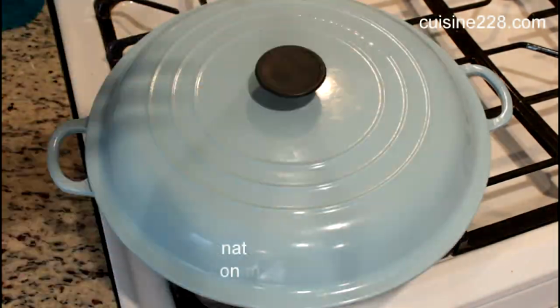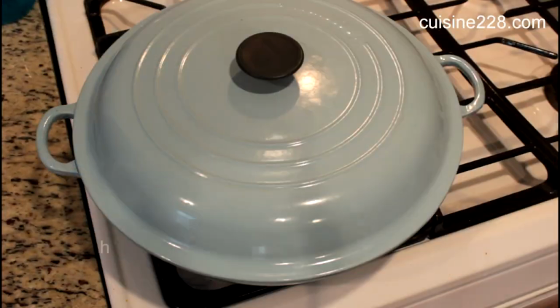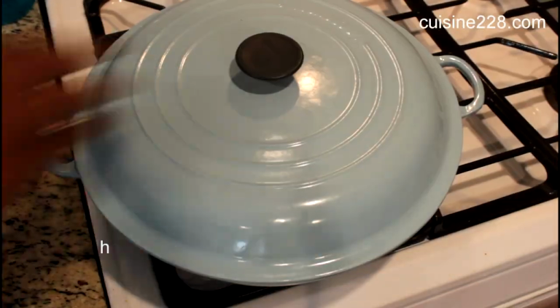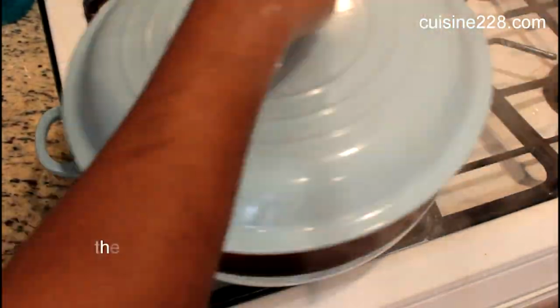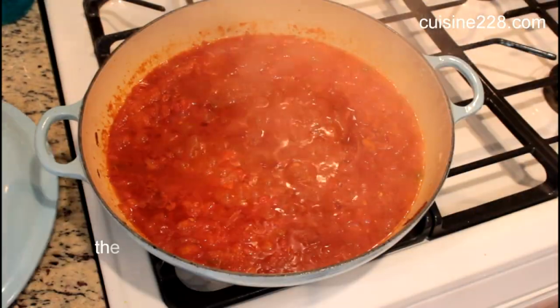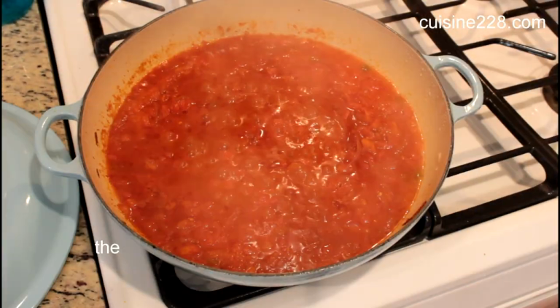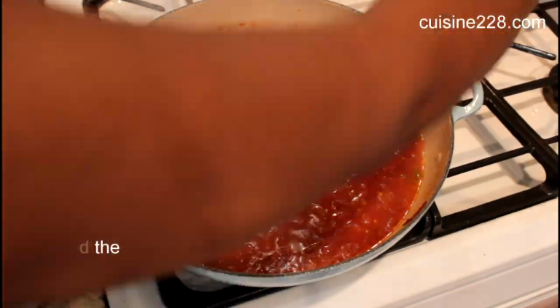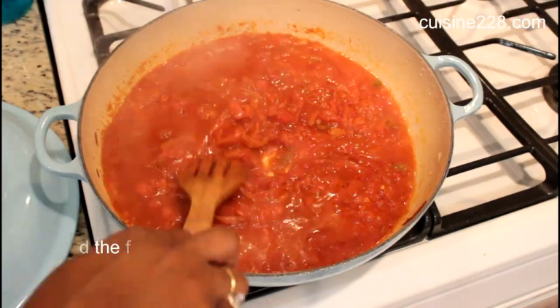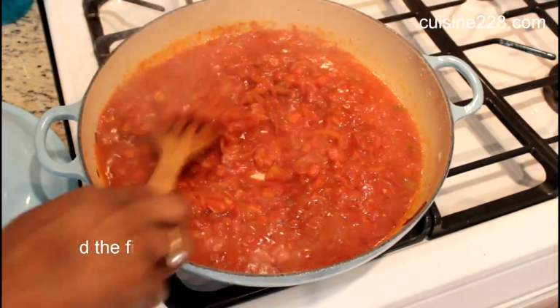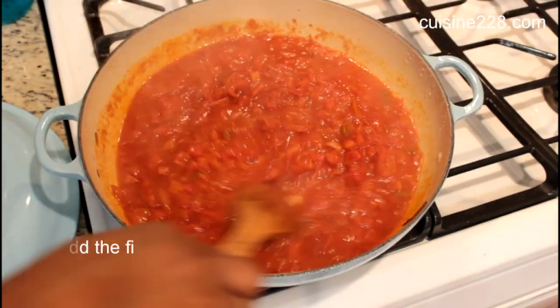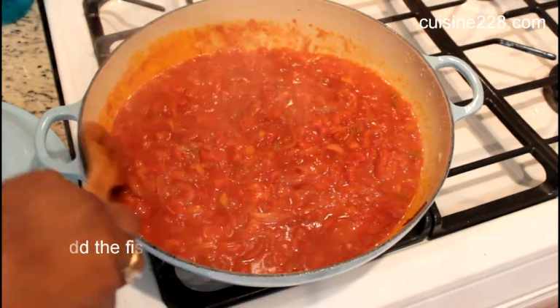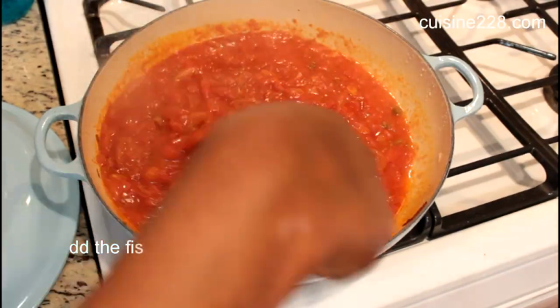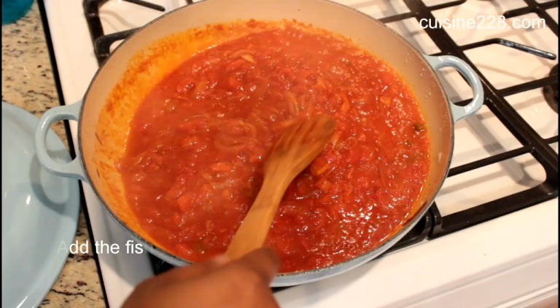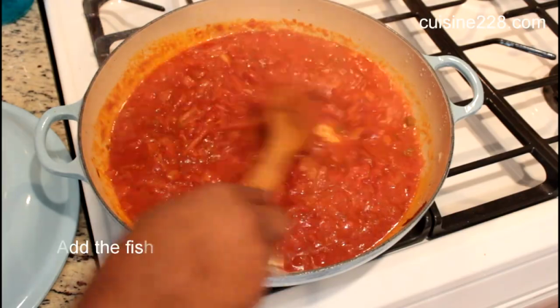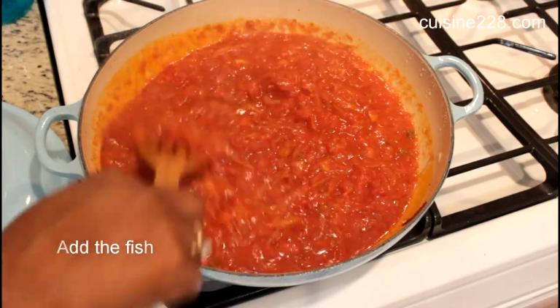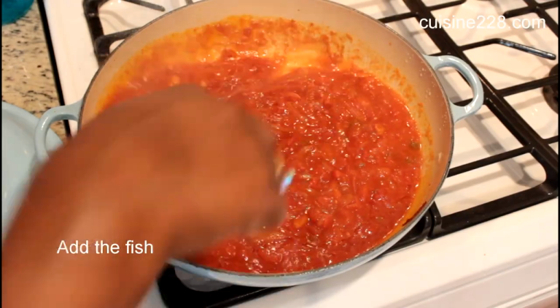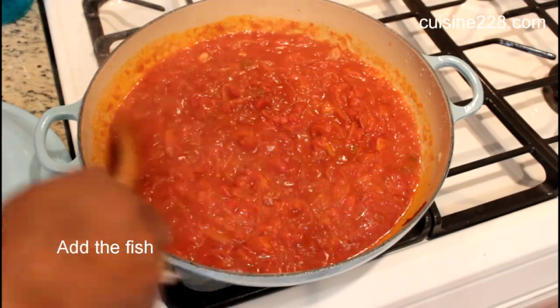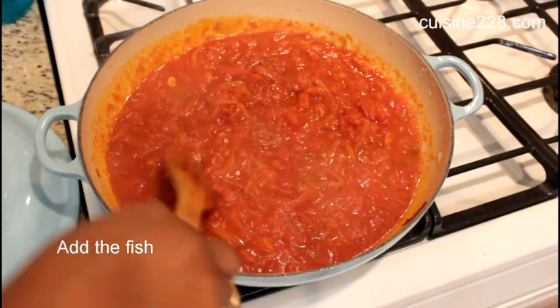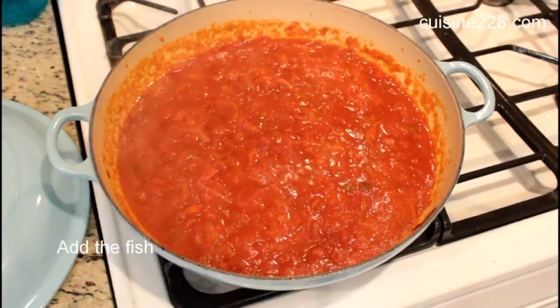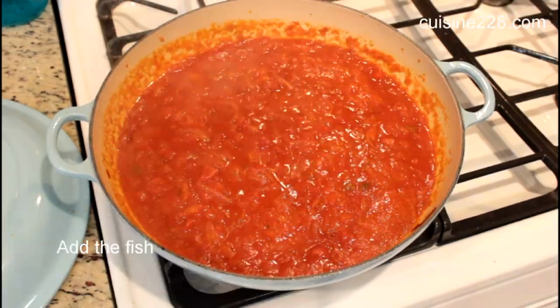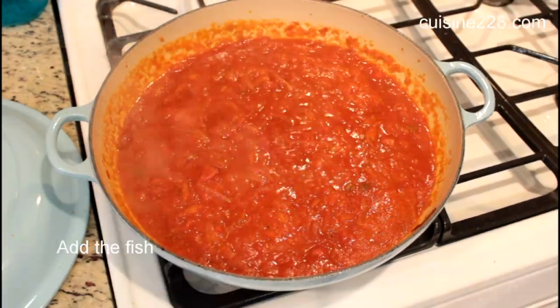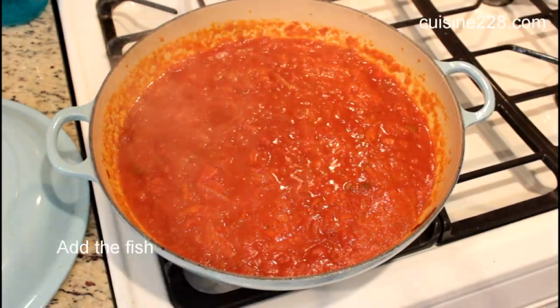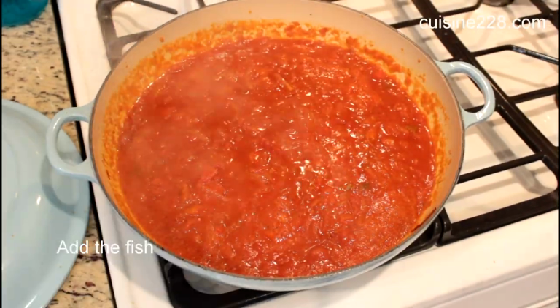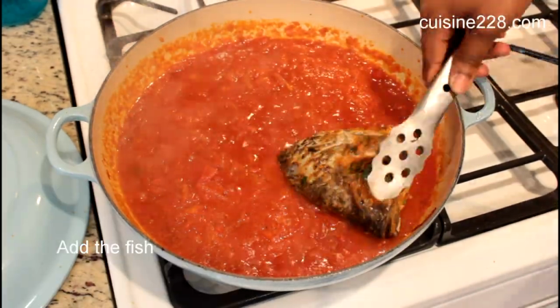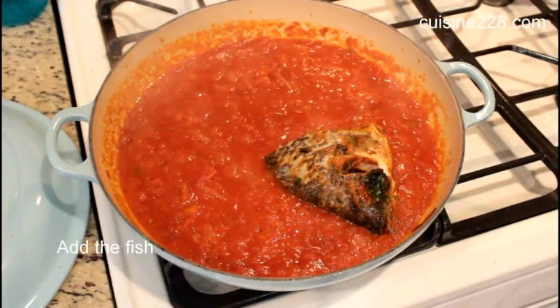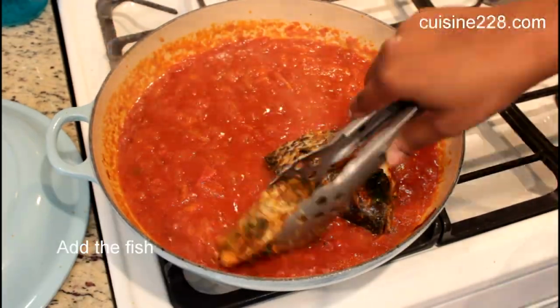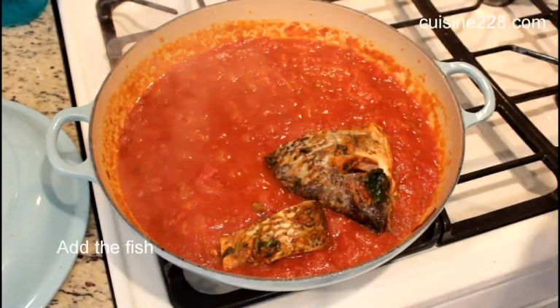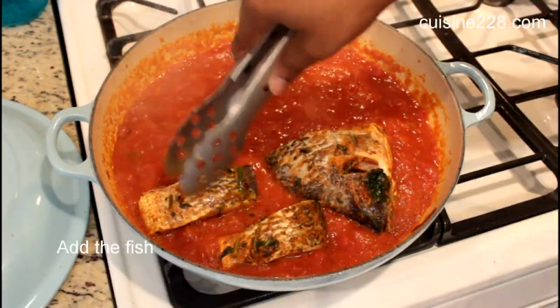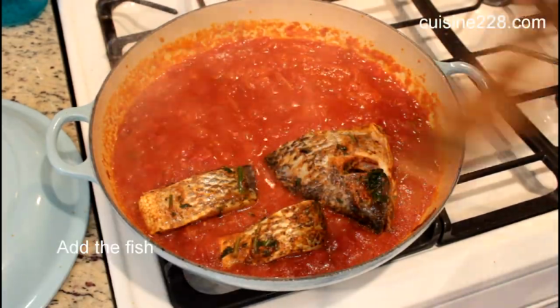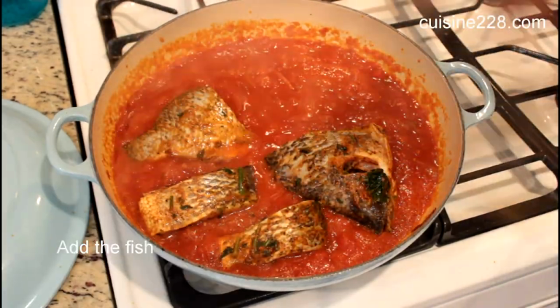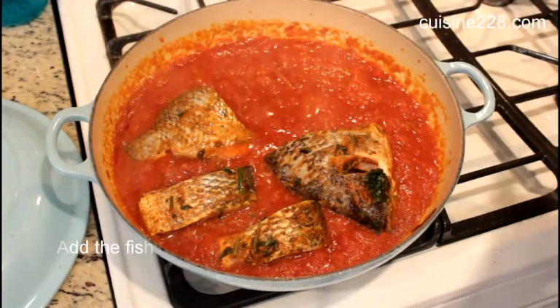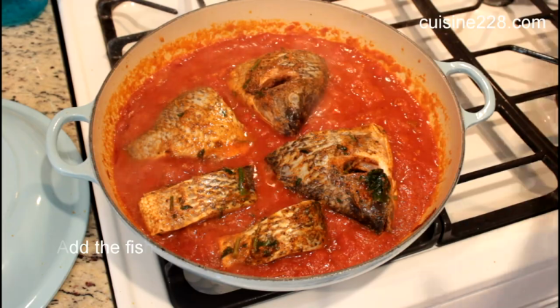Make sure to add some baking soda to take care of the acidity of the sauce. And then add the fish.